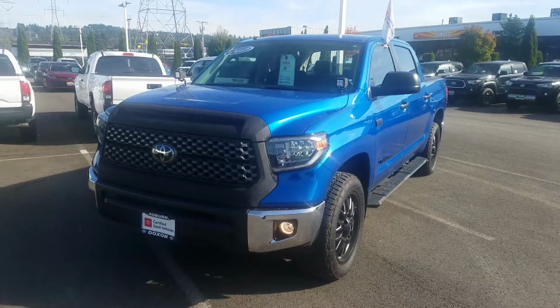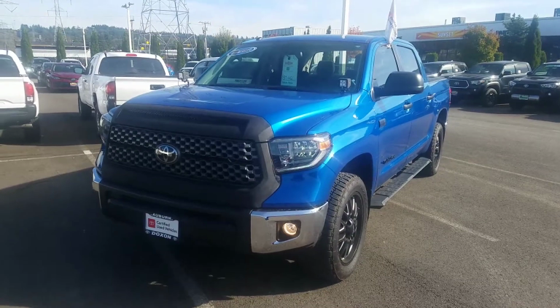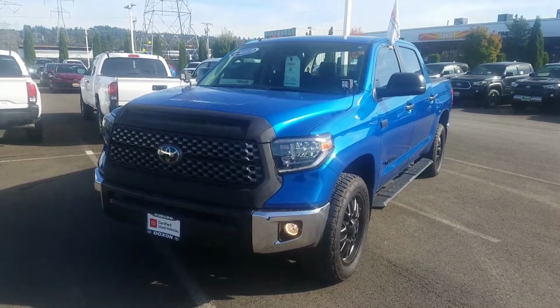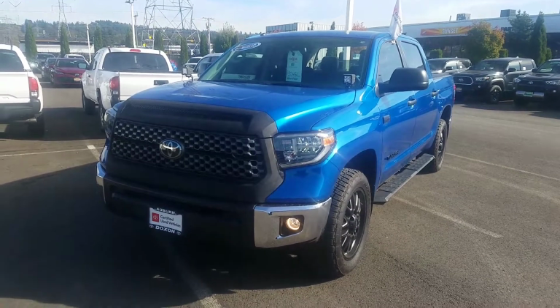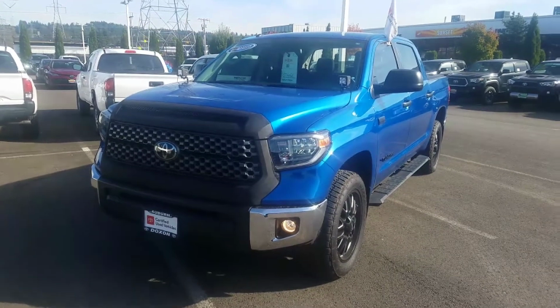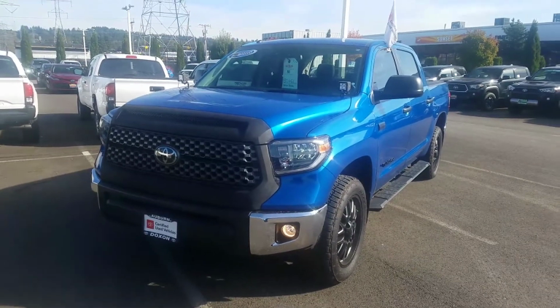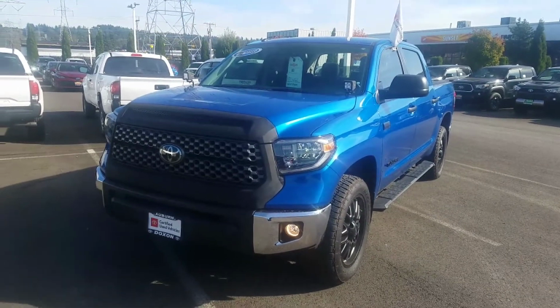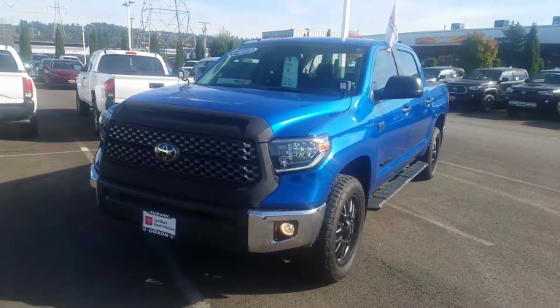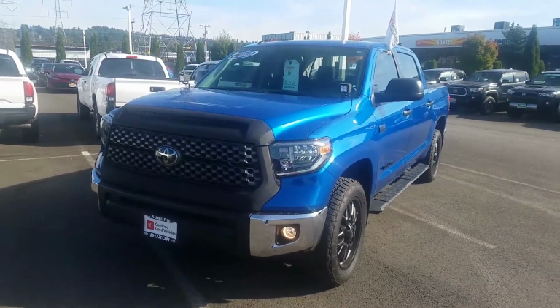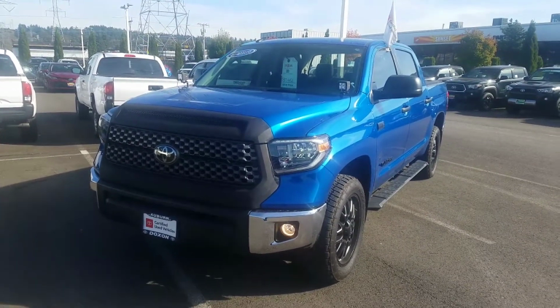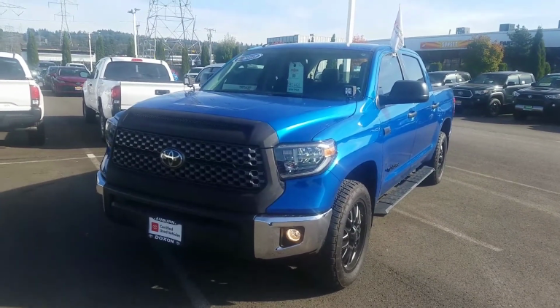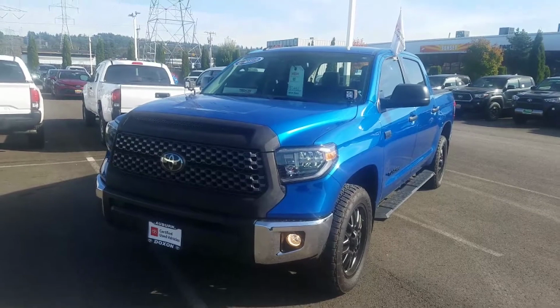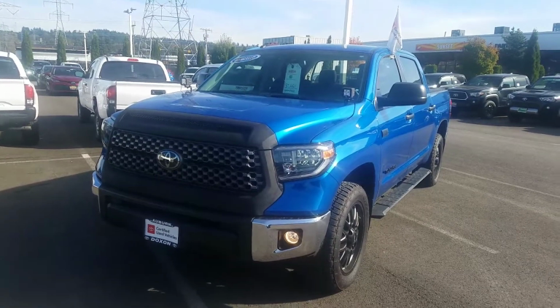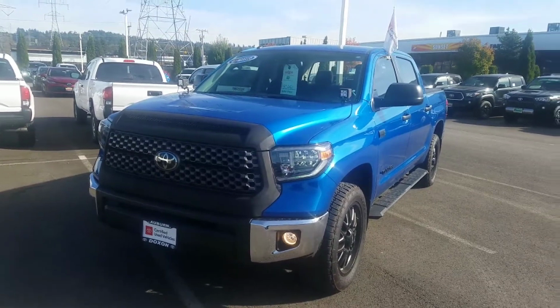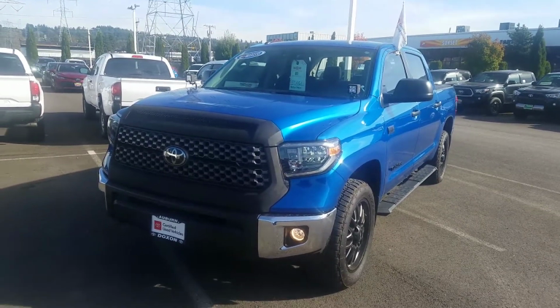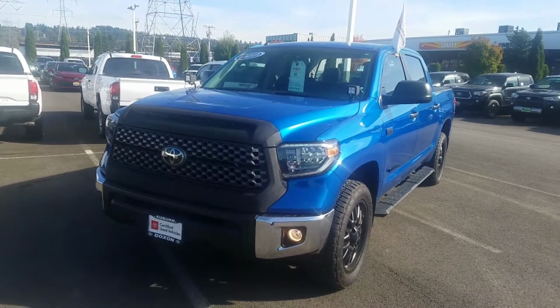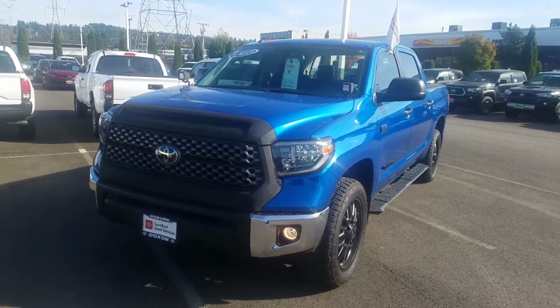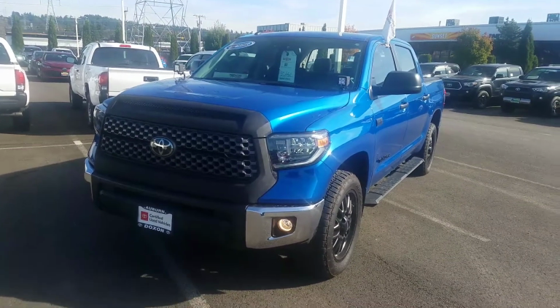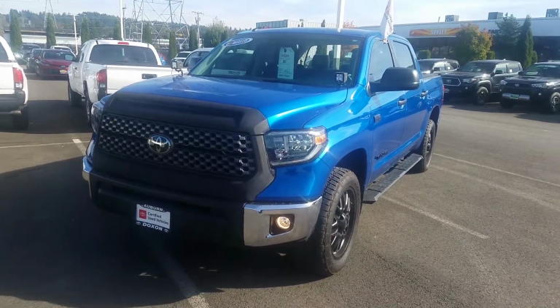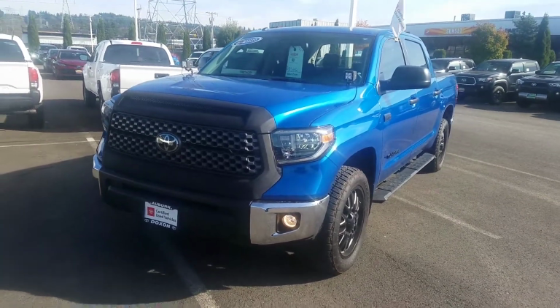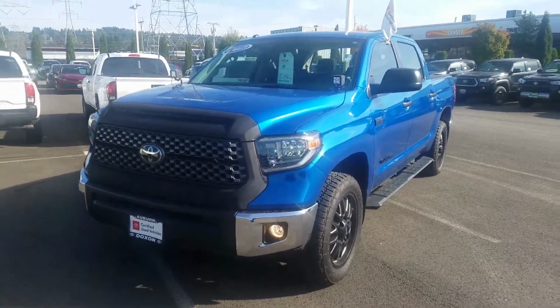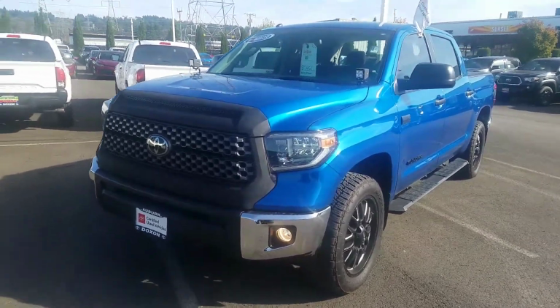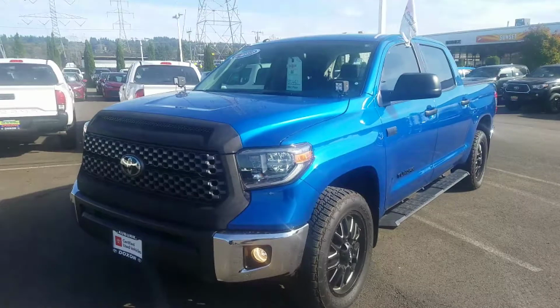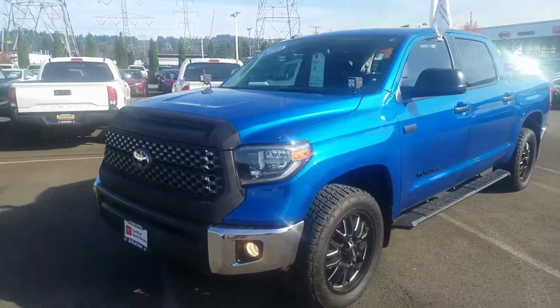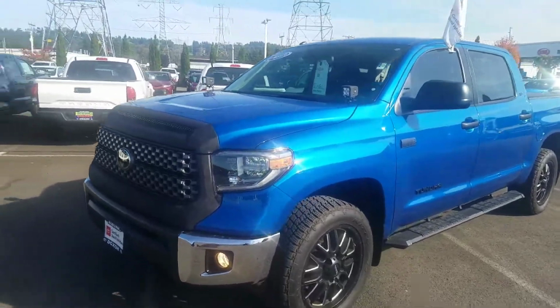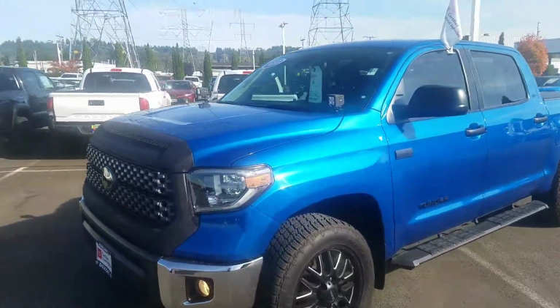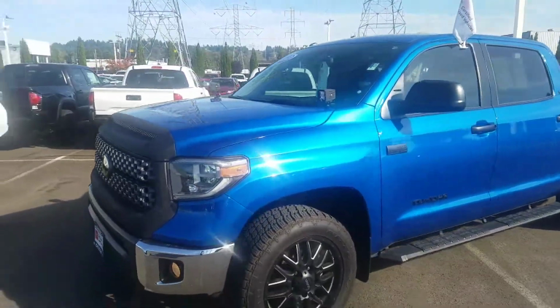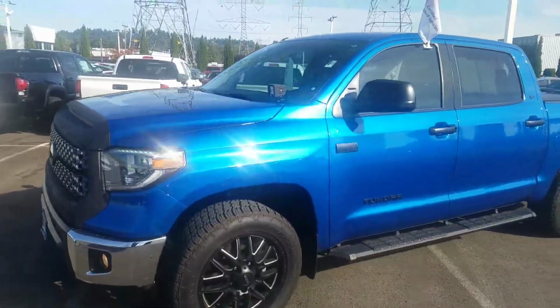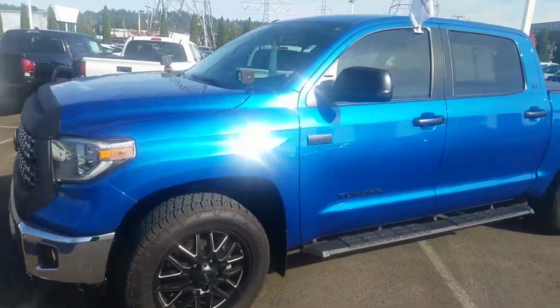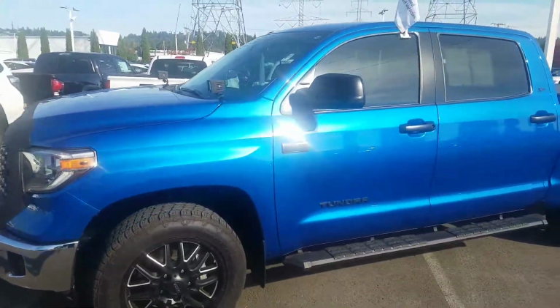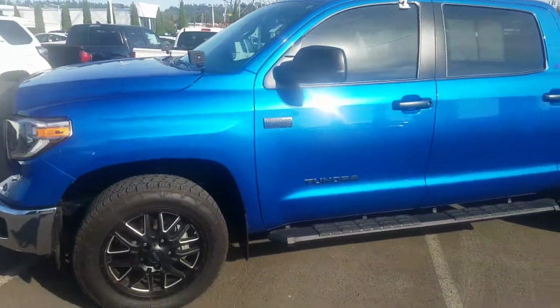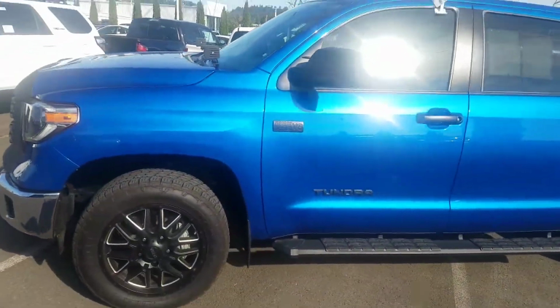Hello Gary, this is Whitney from Dachshund of Toyota. For your consideration is a 2018 Toyota Tundra SR5 CrewMax. It is in blazing blue pearl color — beautiful.